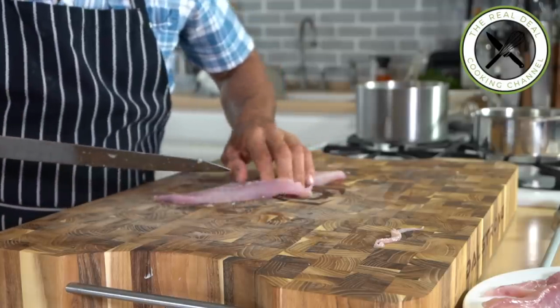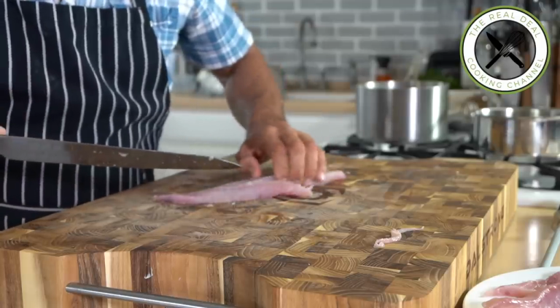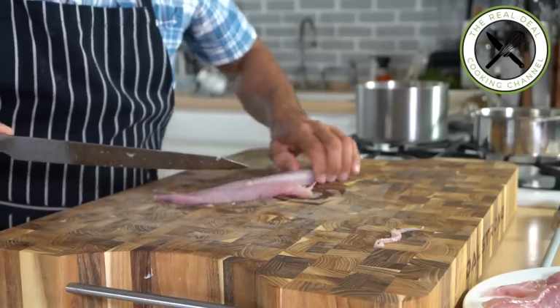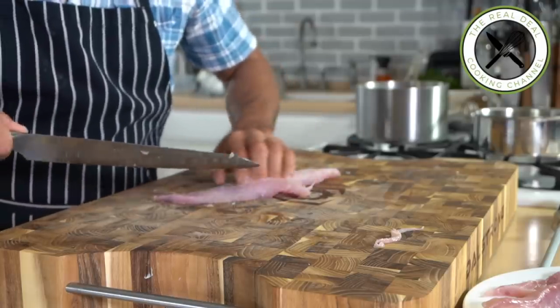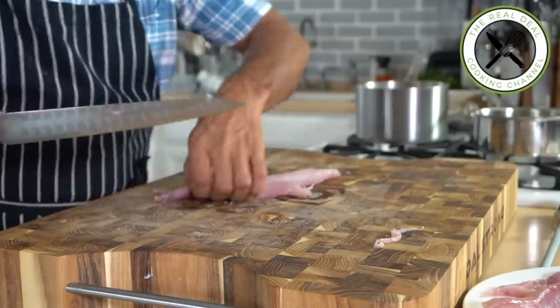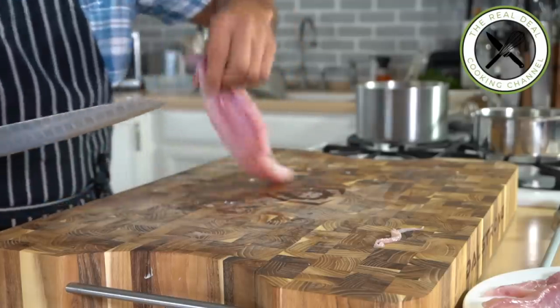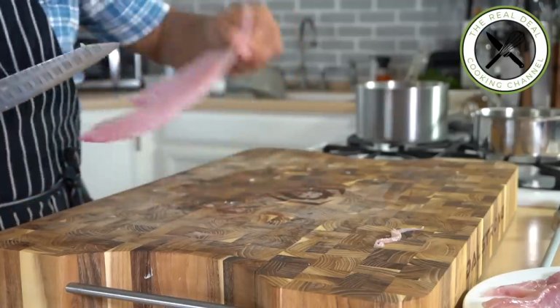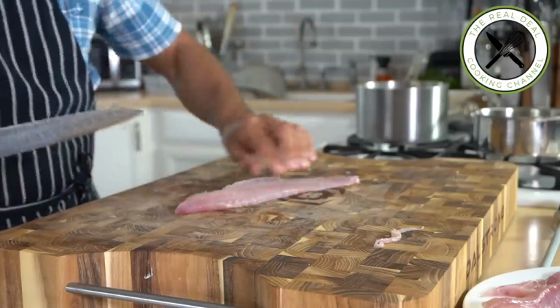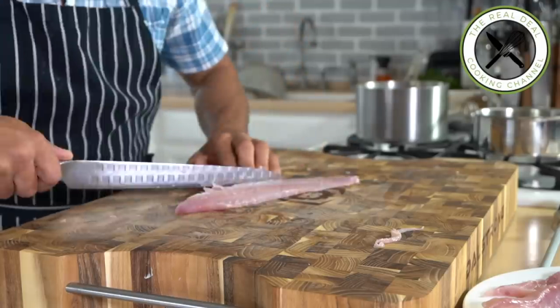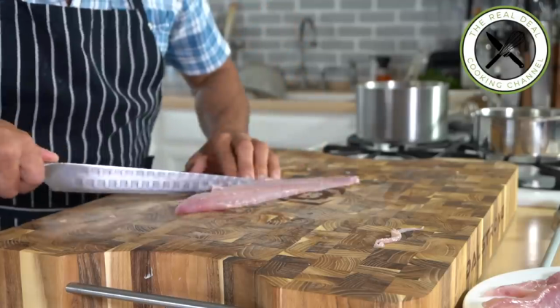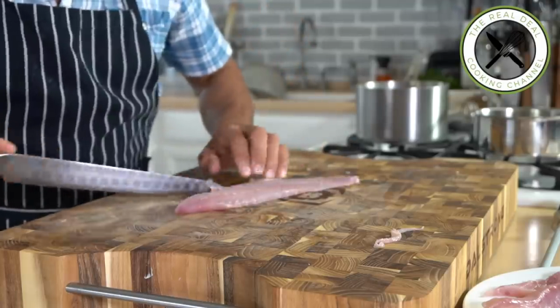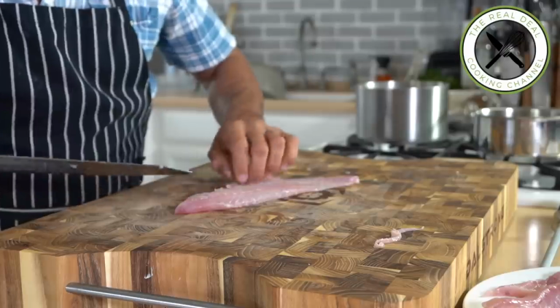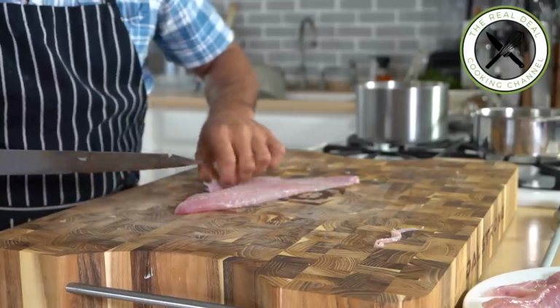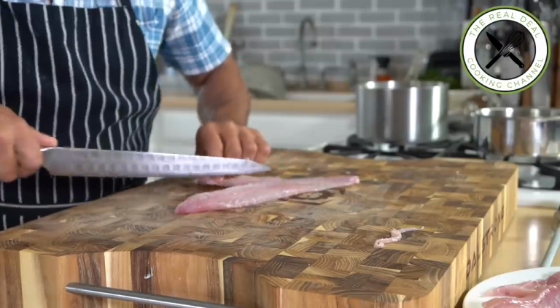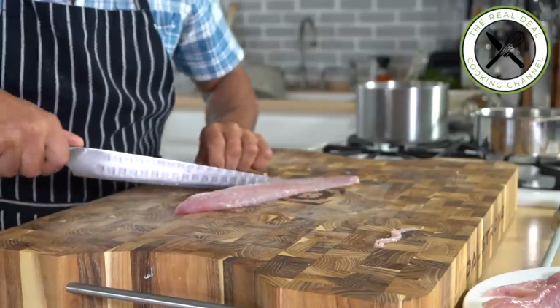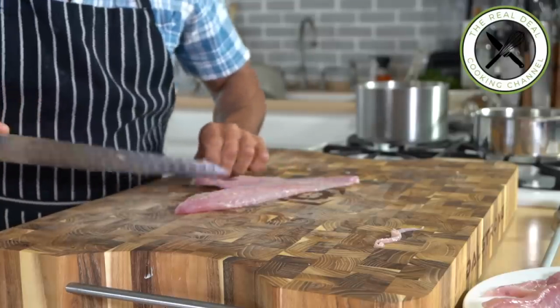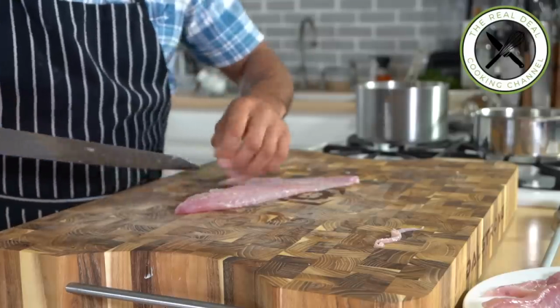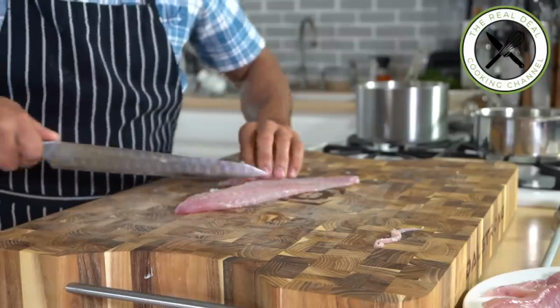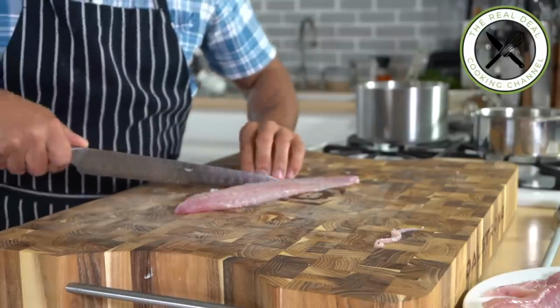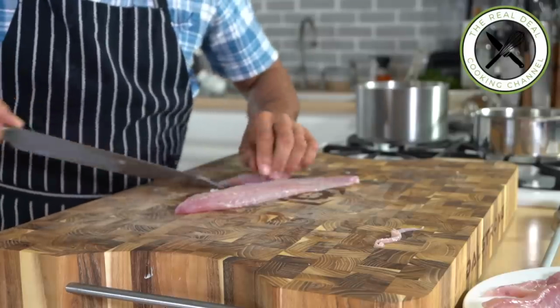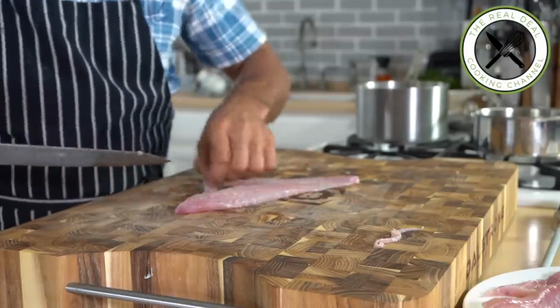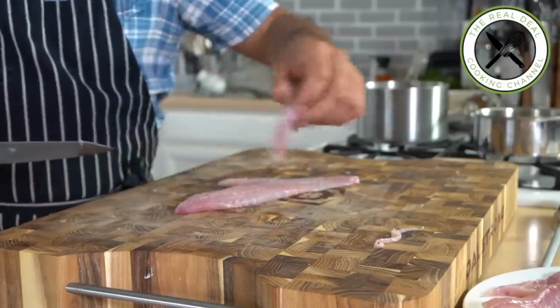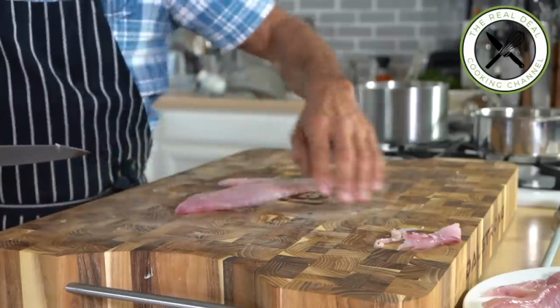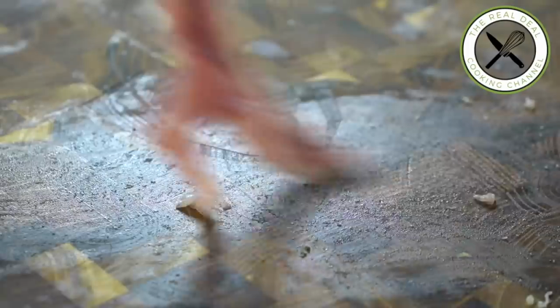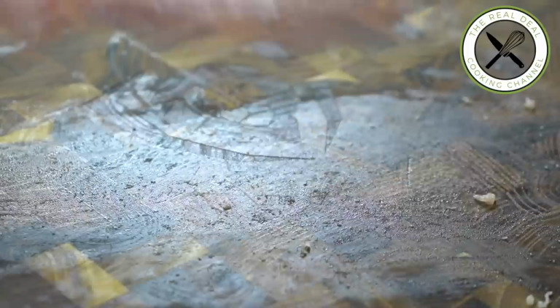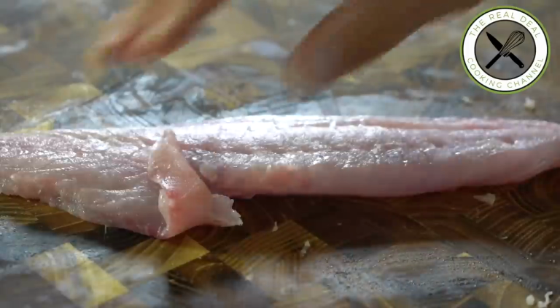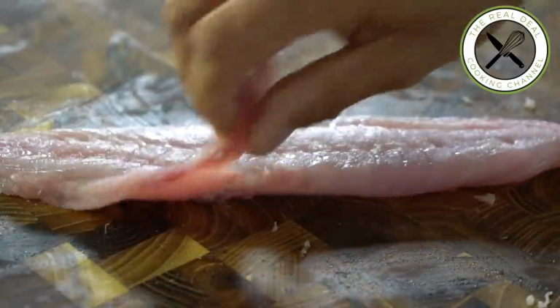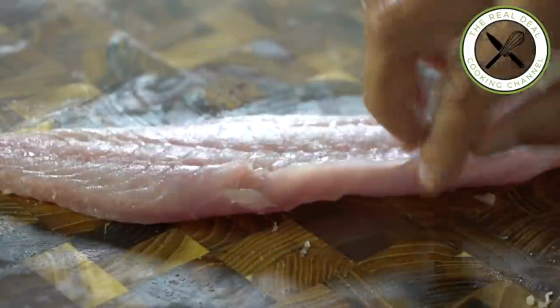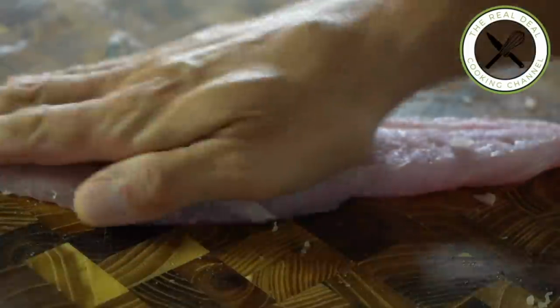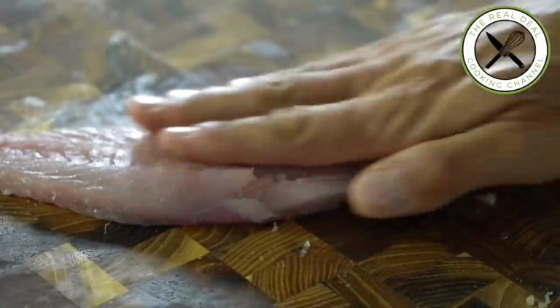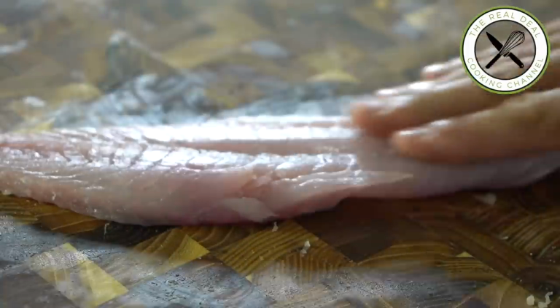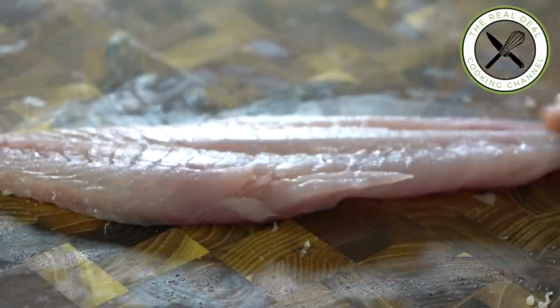Rockfish, red snapper, Mahi Mahi, Dorado — all is fine. You know, for this recipe, you don't need any expensive fish when the stock is ready.